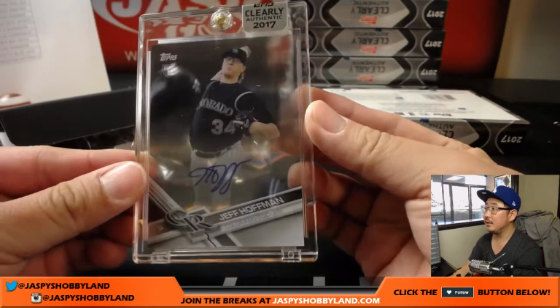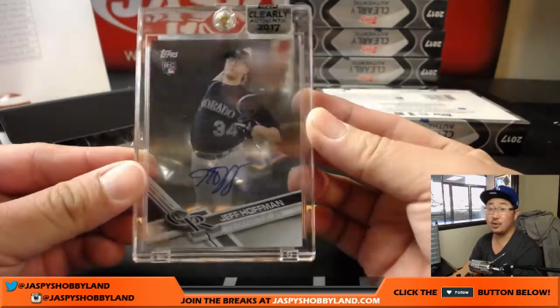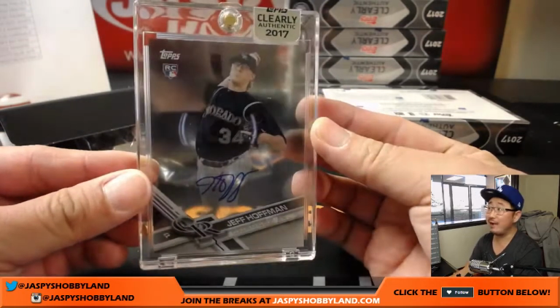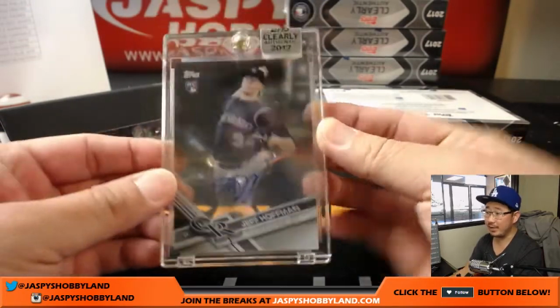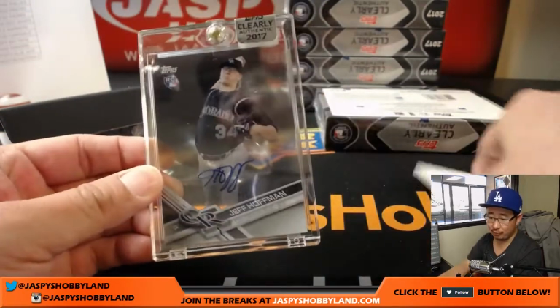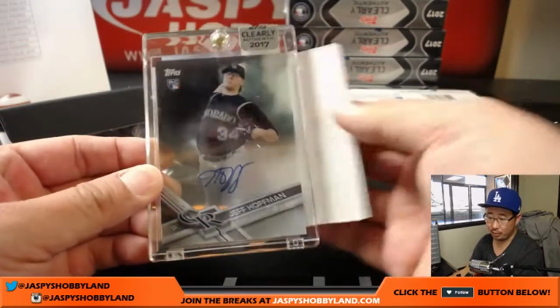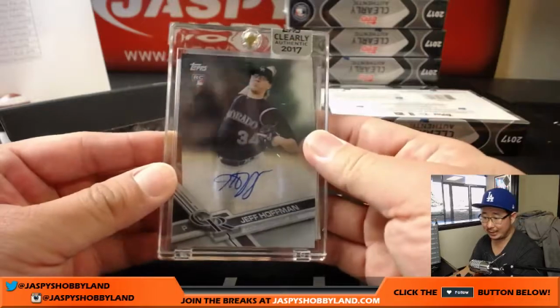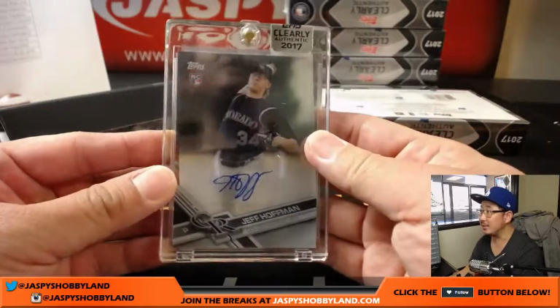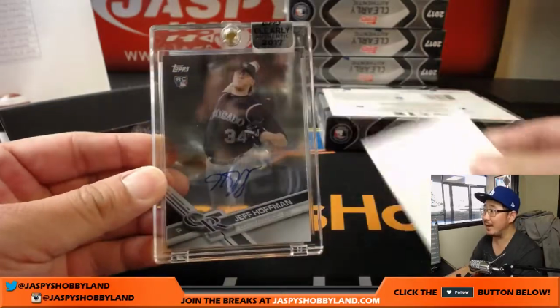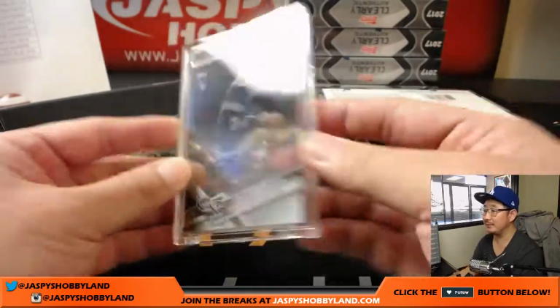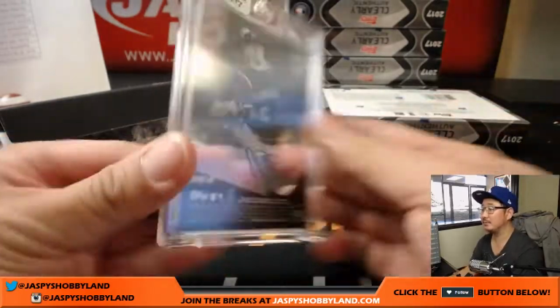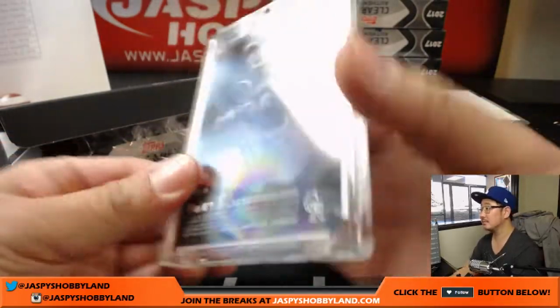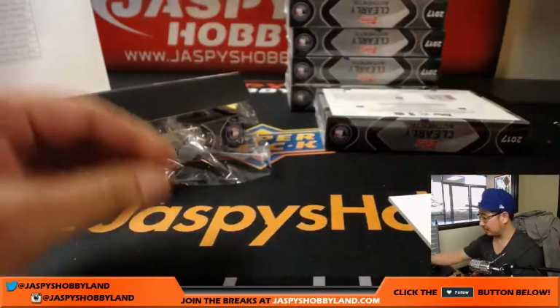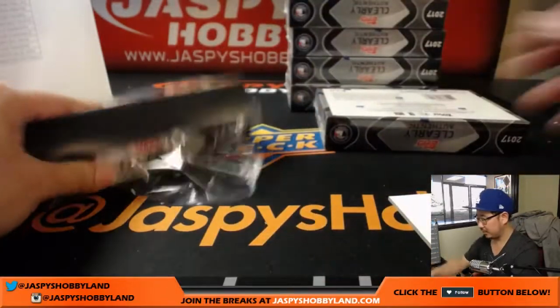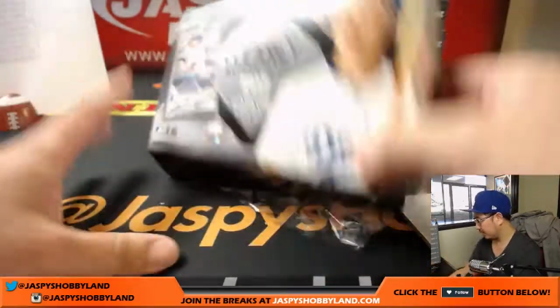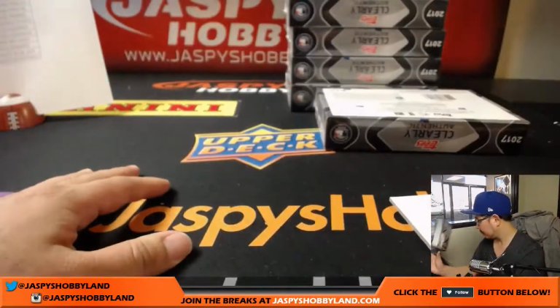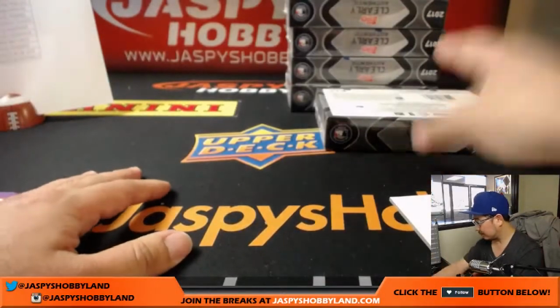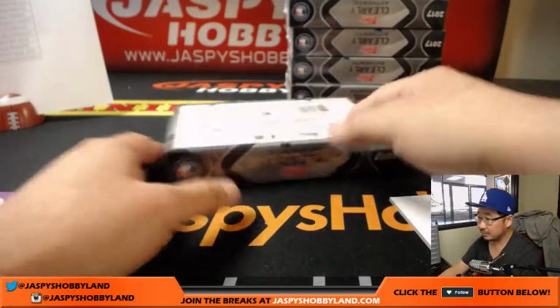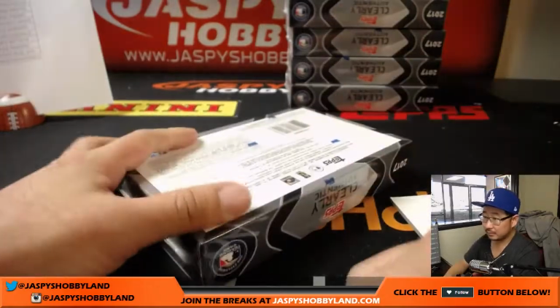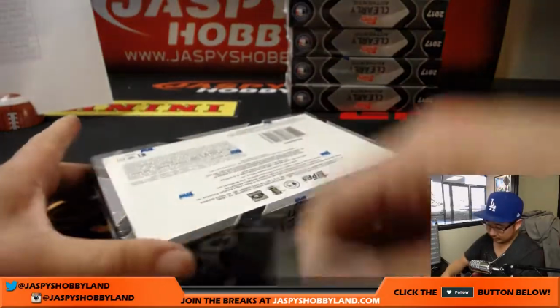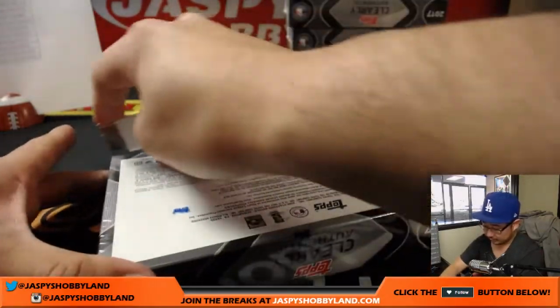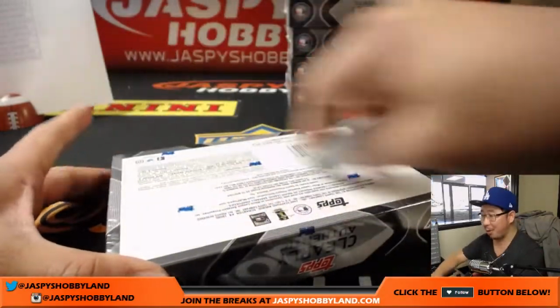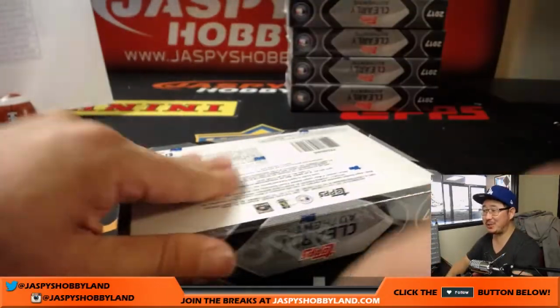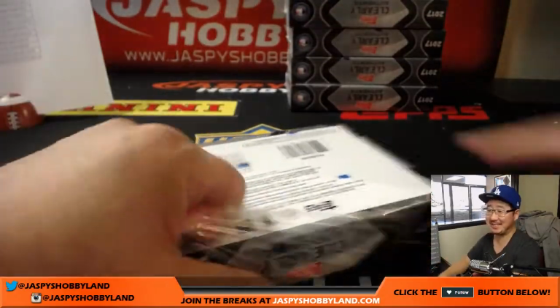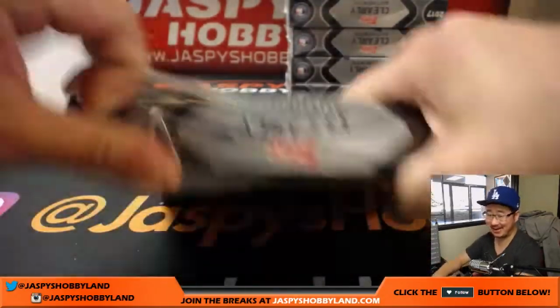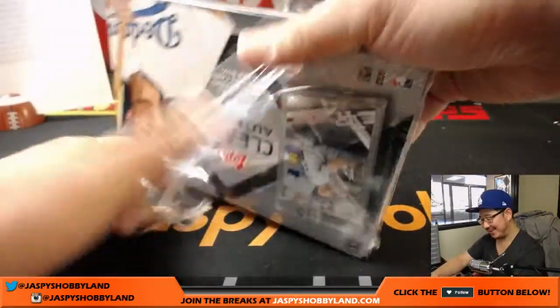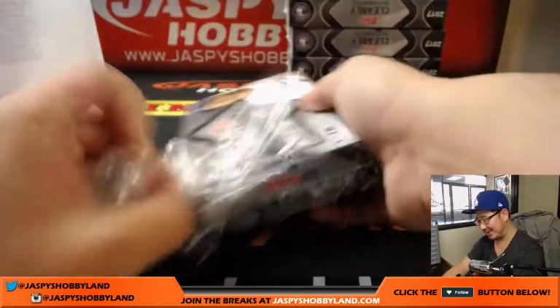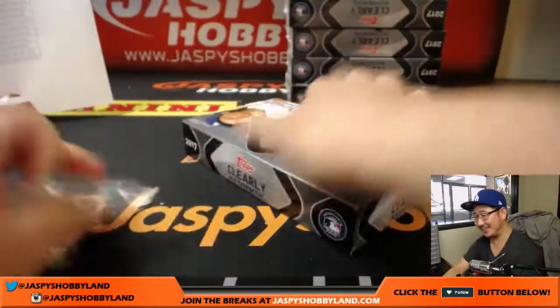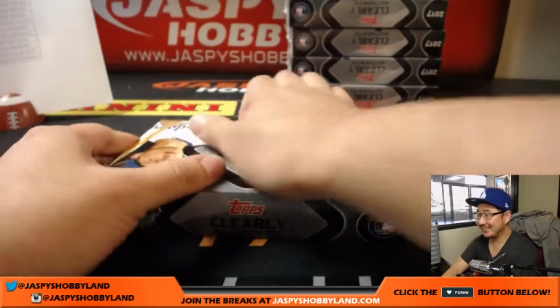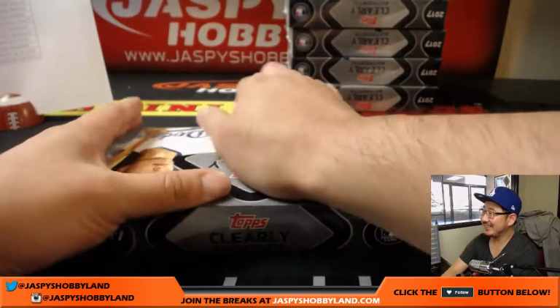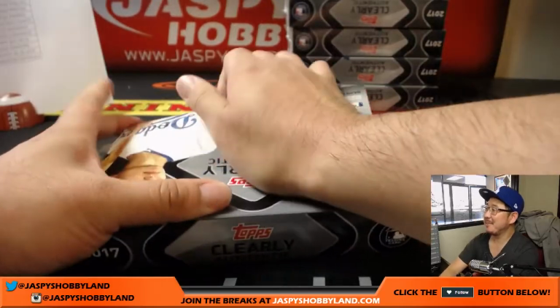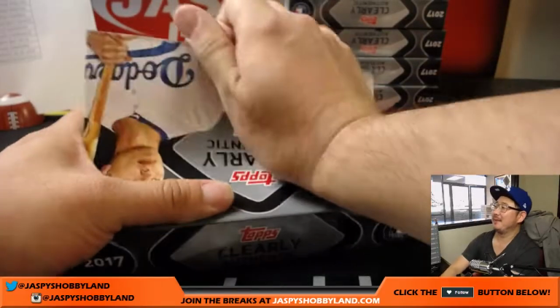Another Jeff Hoffman — rookie auto for the Rockies and J-Mac. Or change PC teams — right, that could work too.